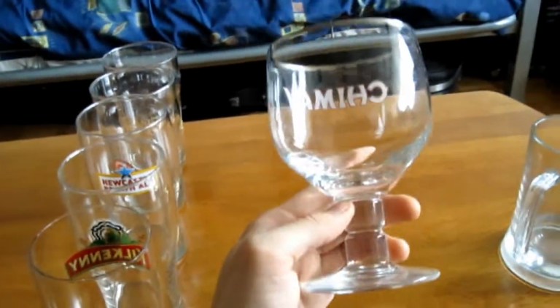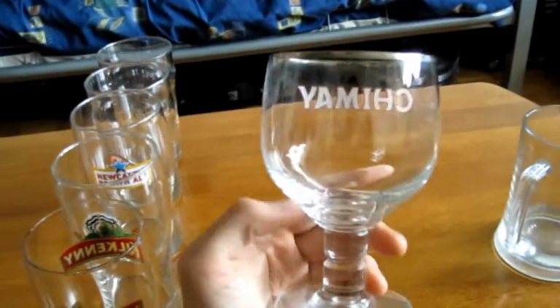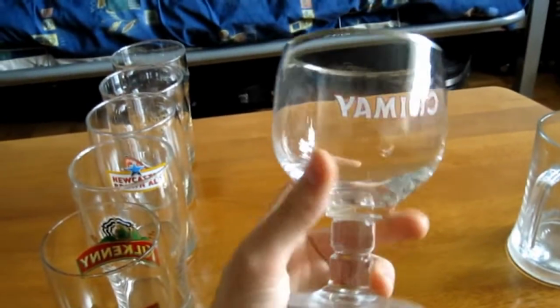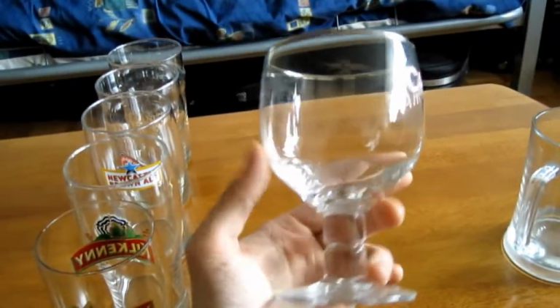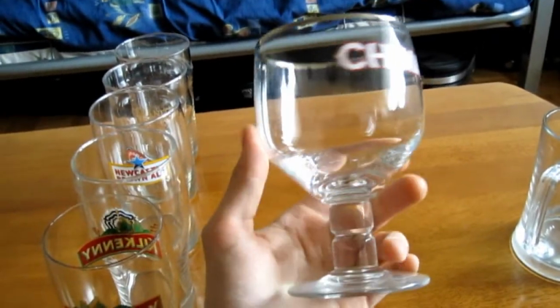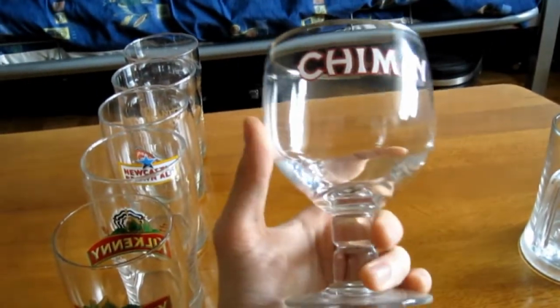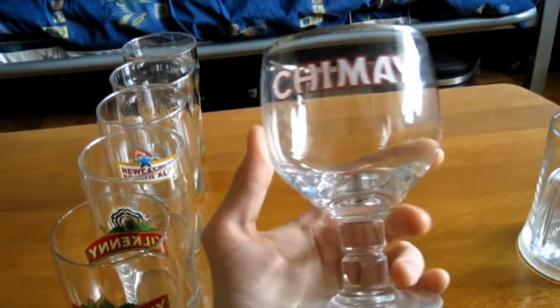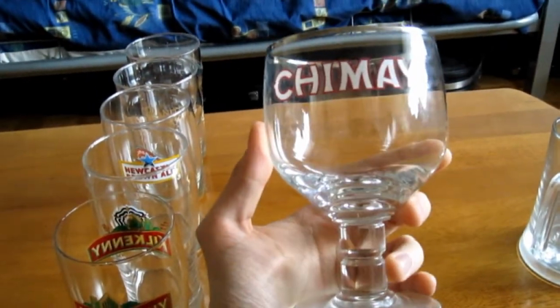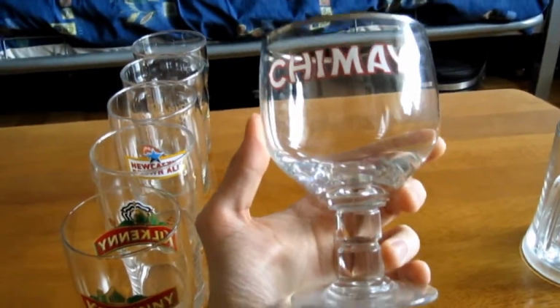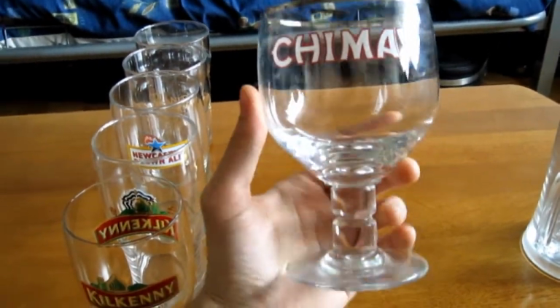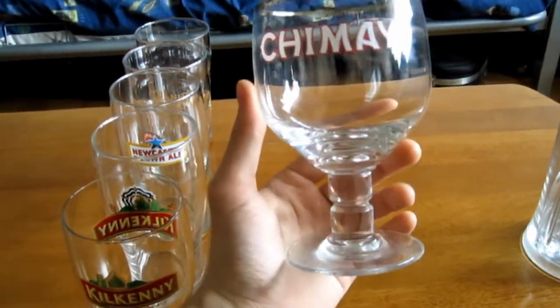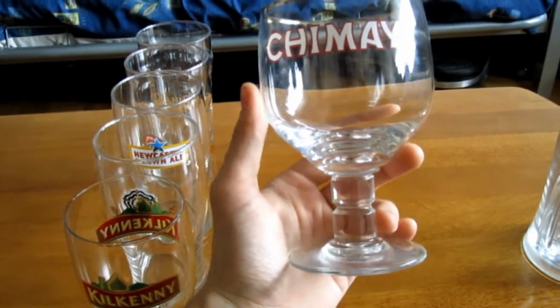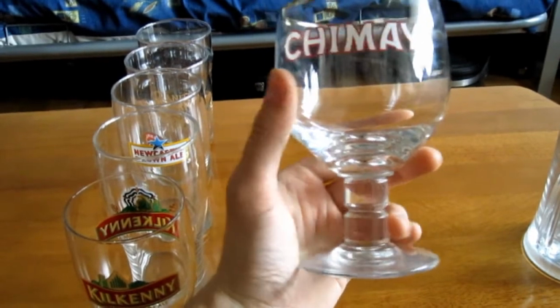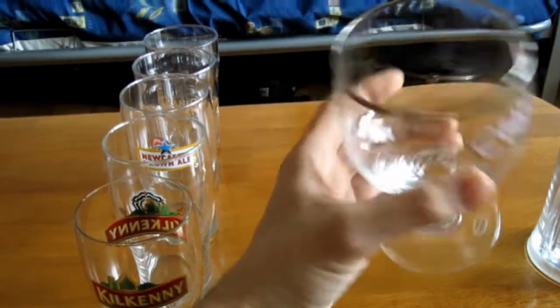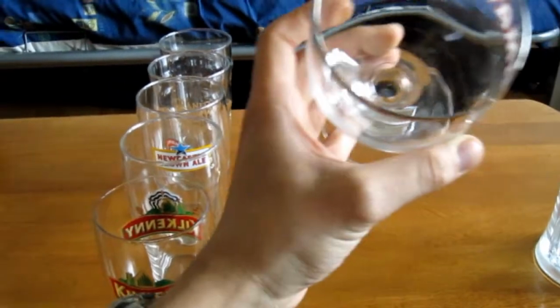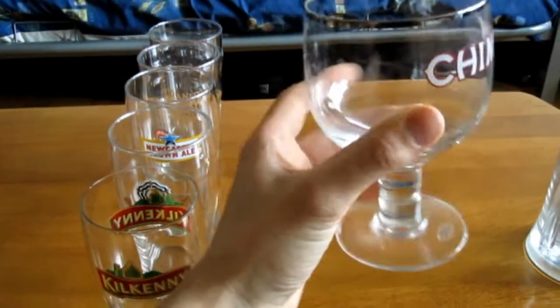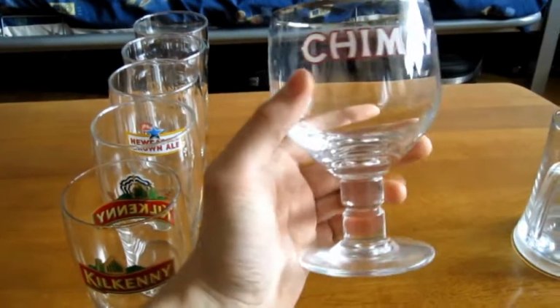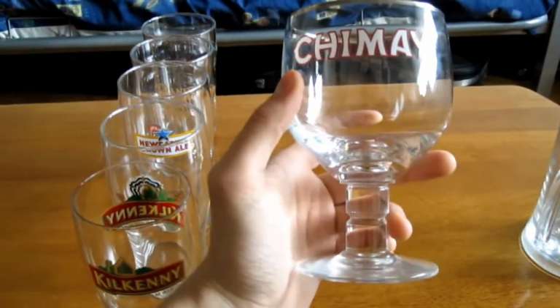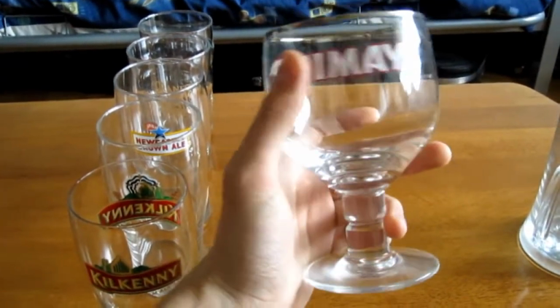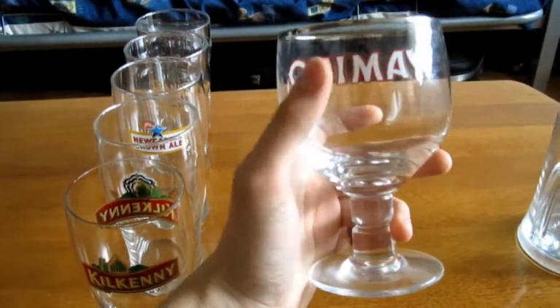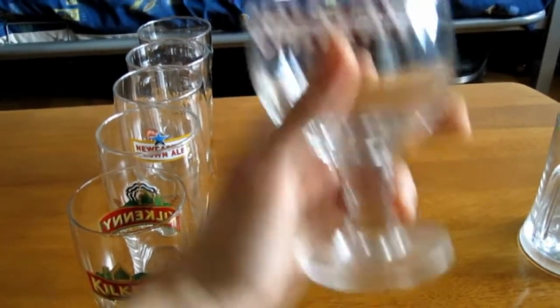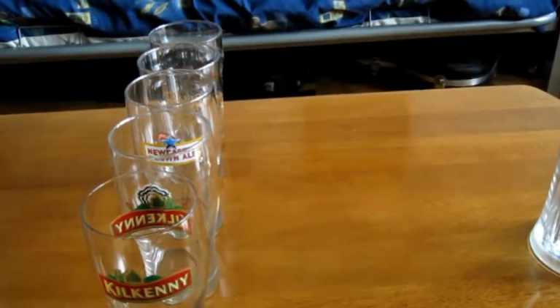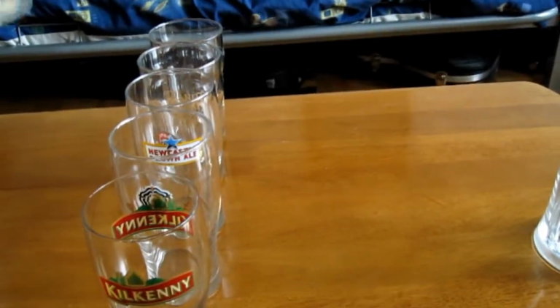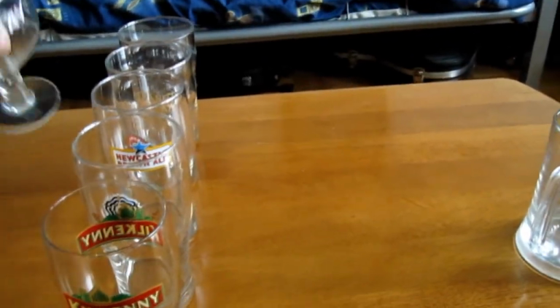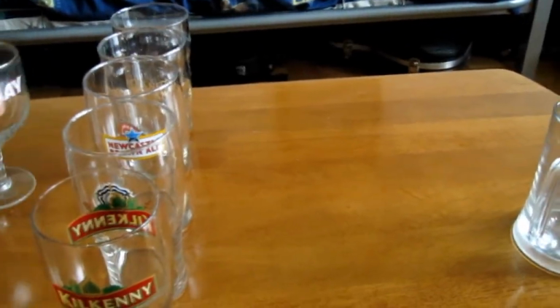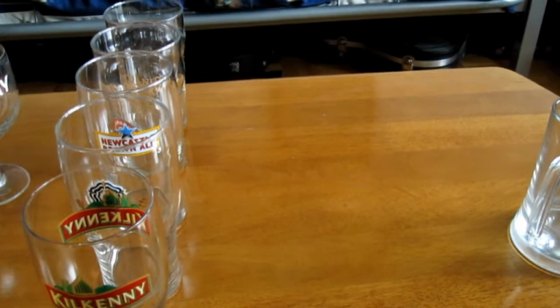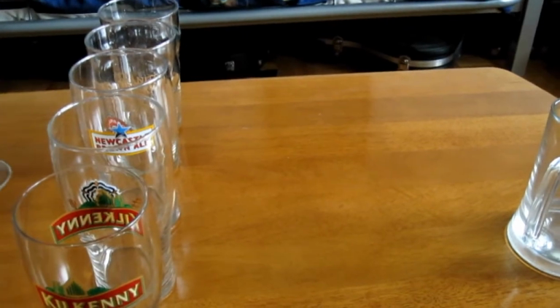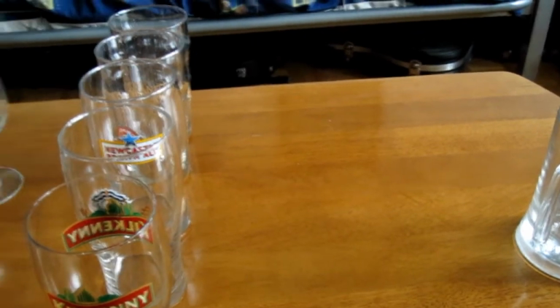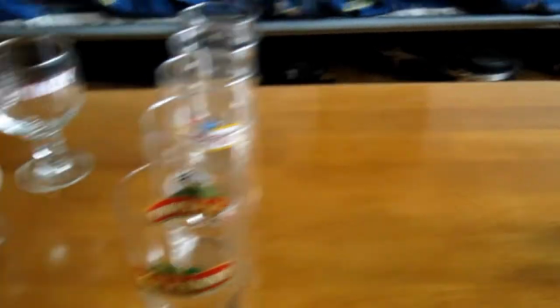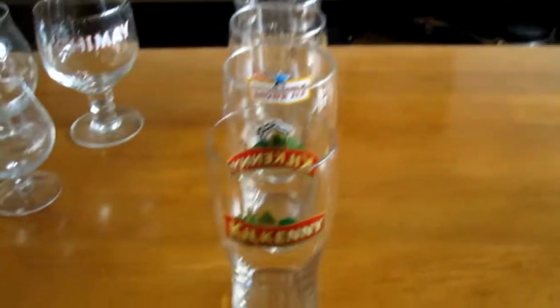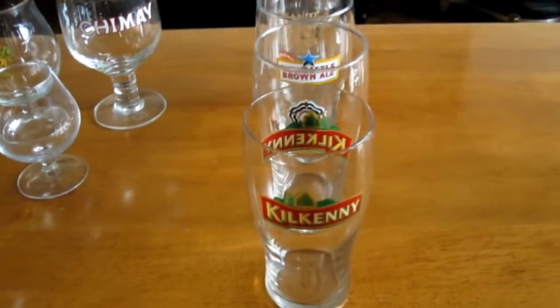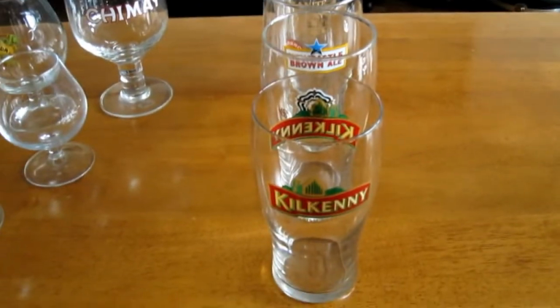The Chimay trapist glass — I don't really have to tell you much about it. I still have to review the blue one, which is coming probably in the next few days.